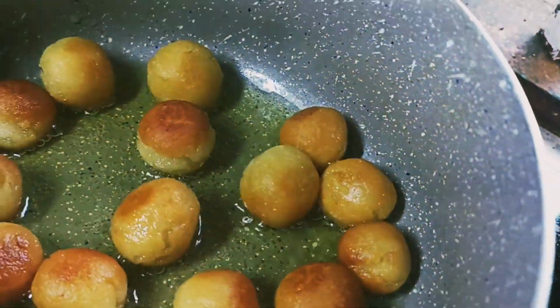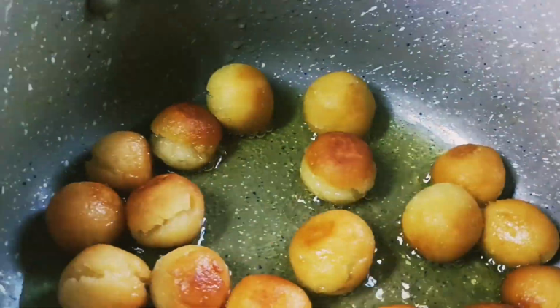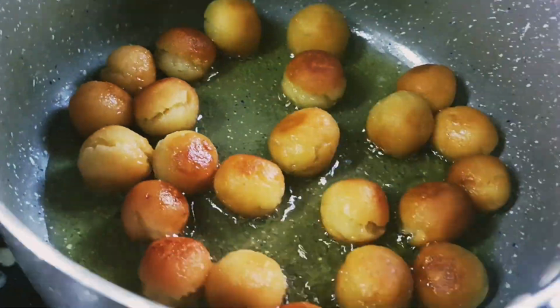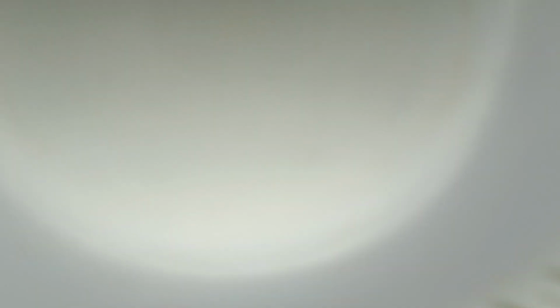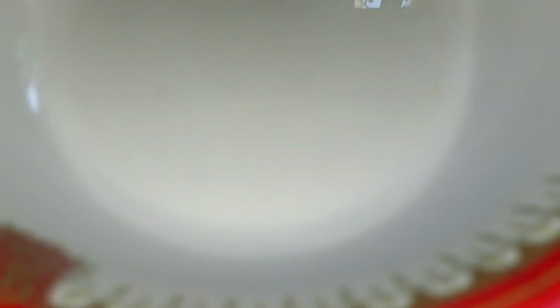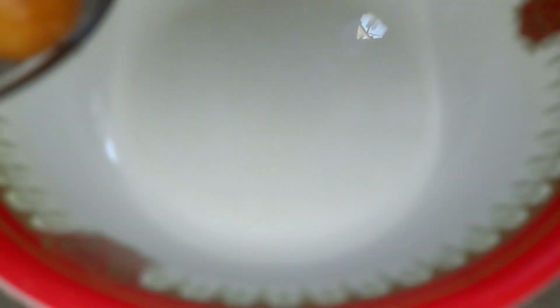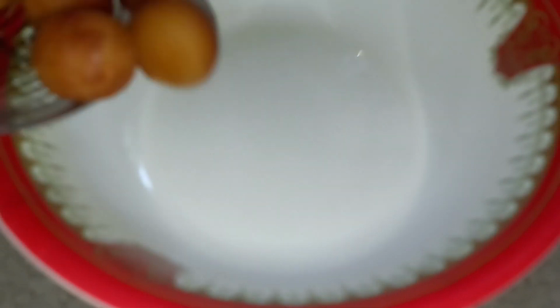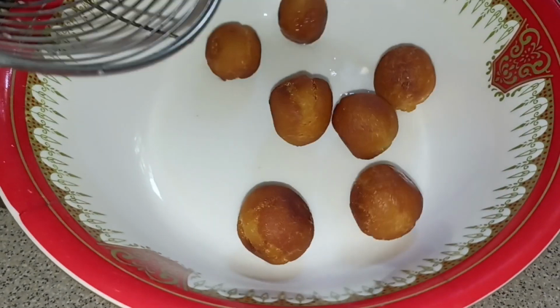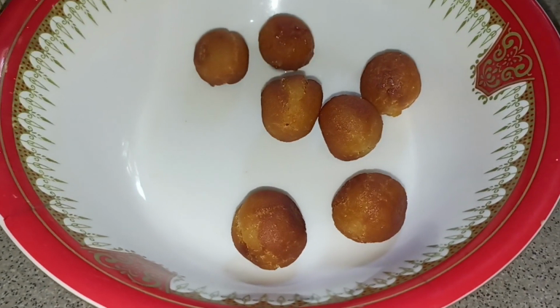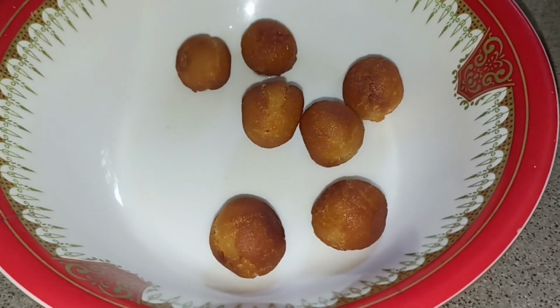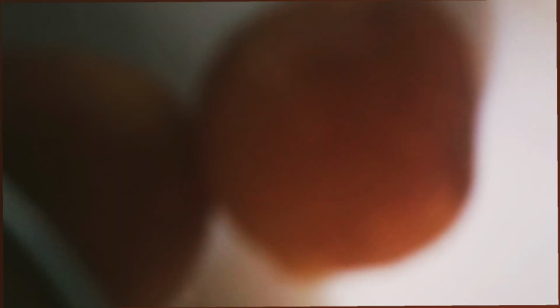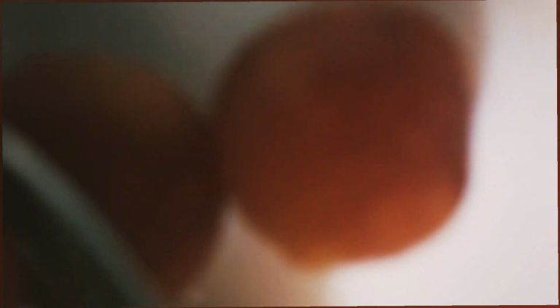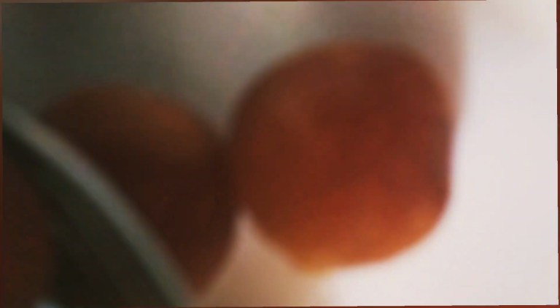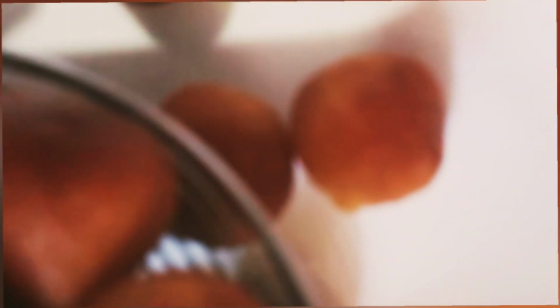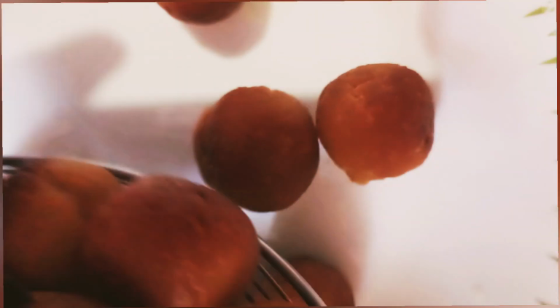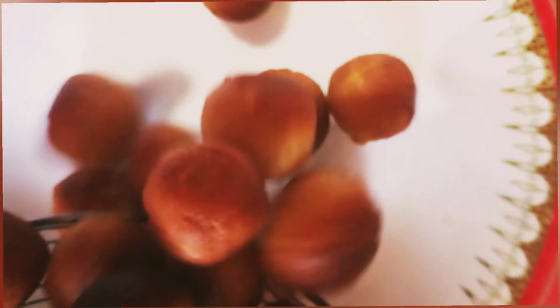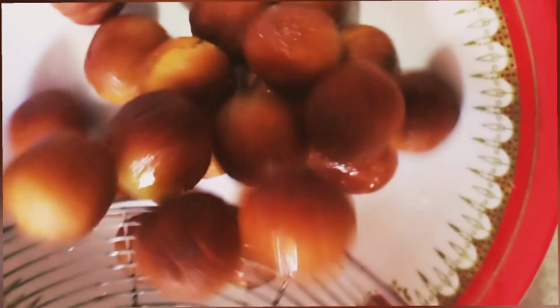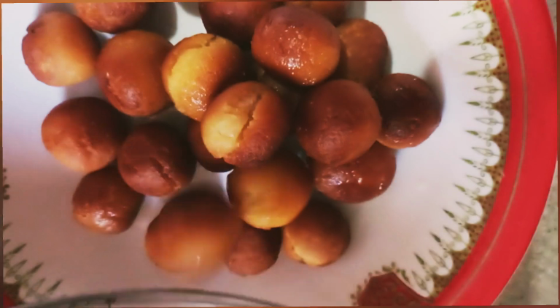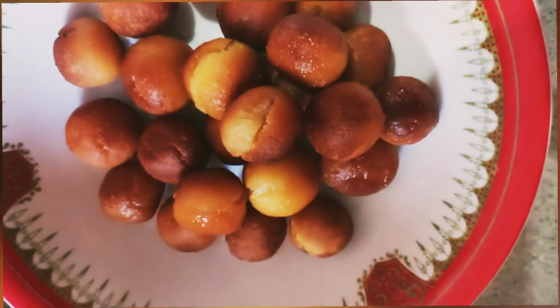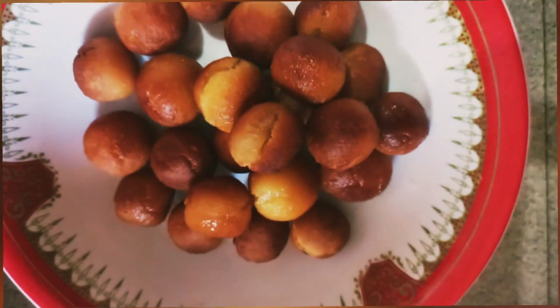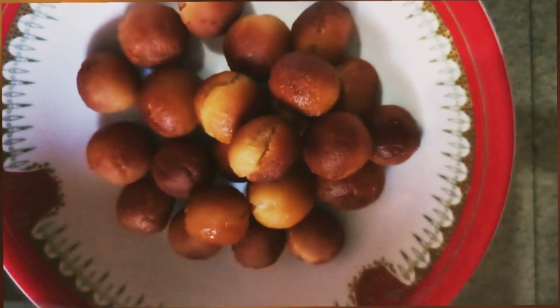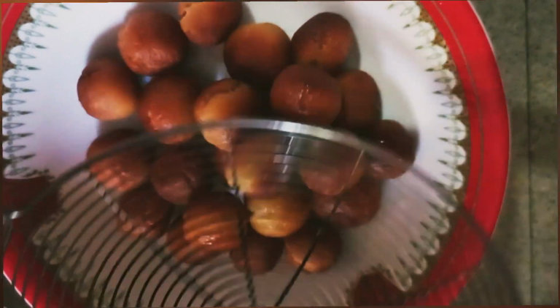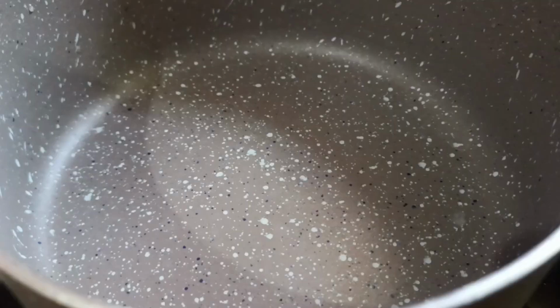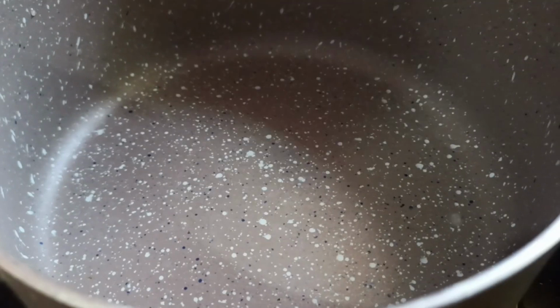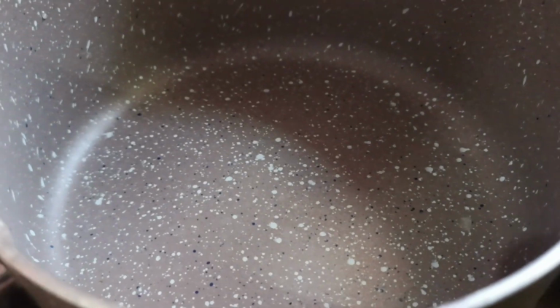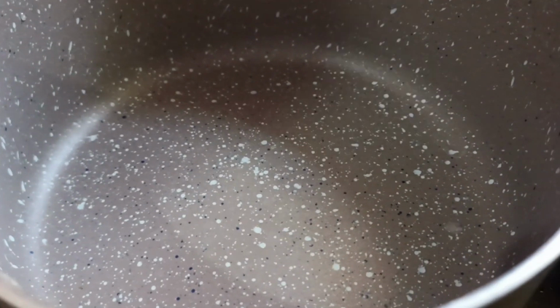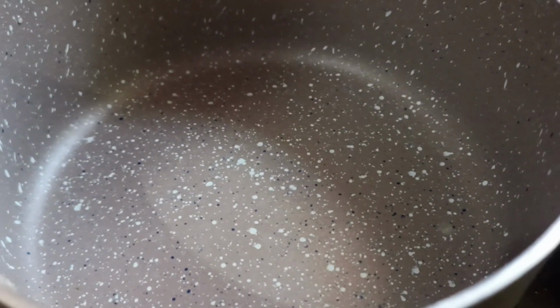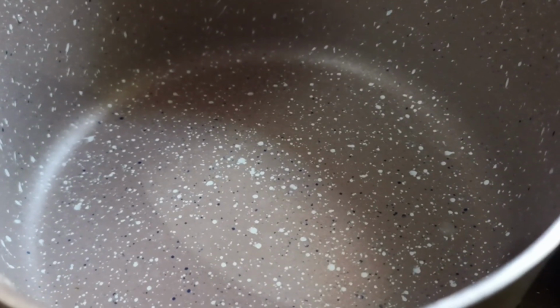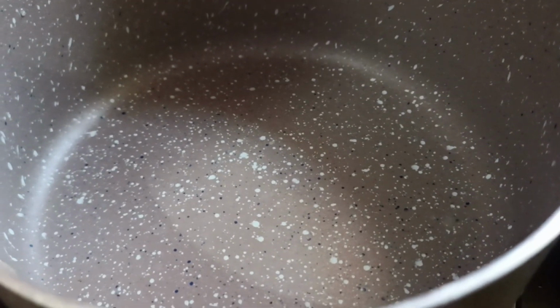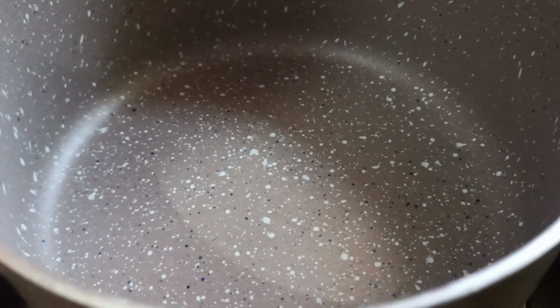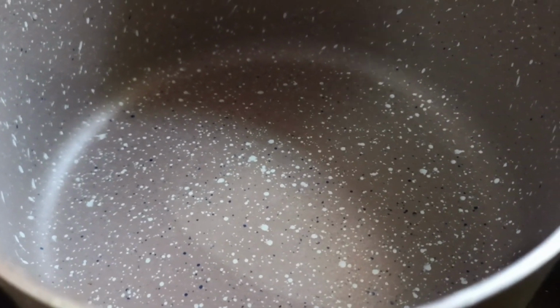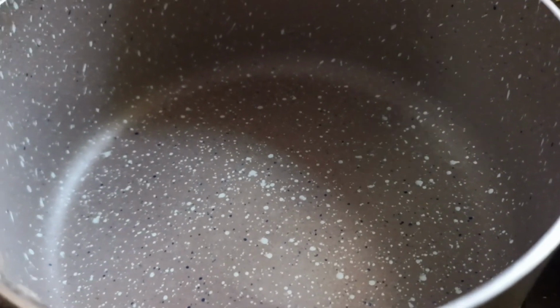We will fry it until it turns brown in color. Then we will put it in a plate.